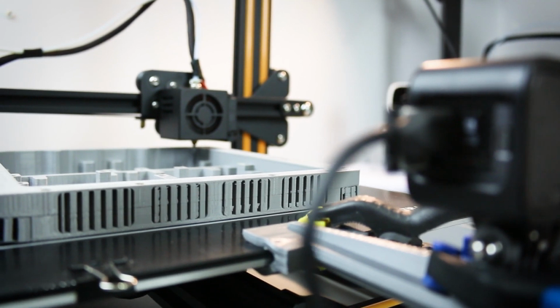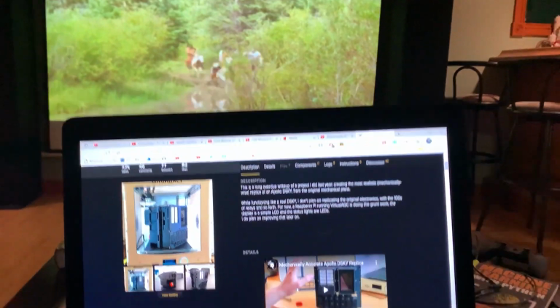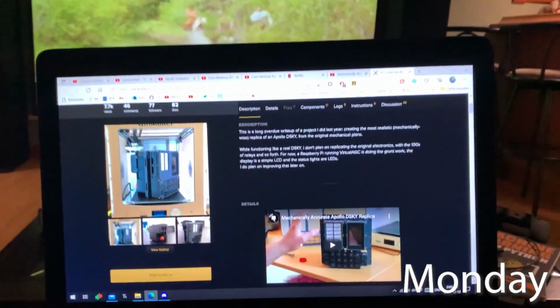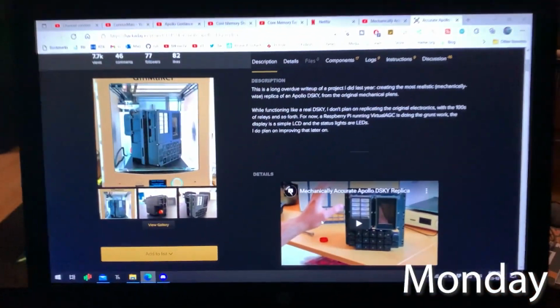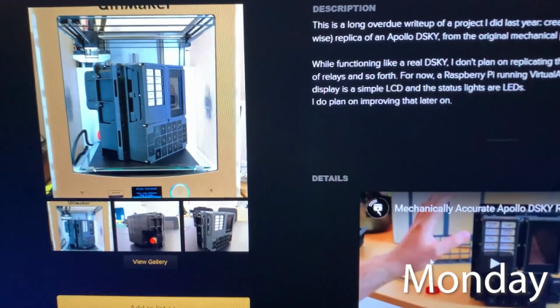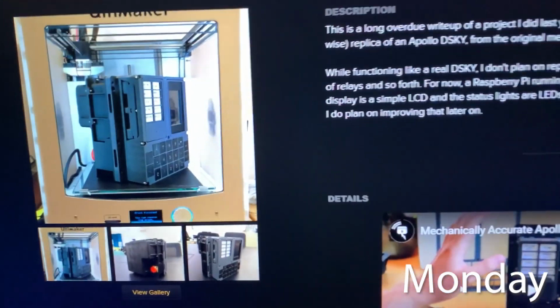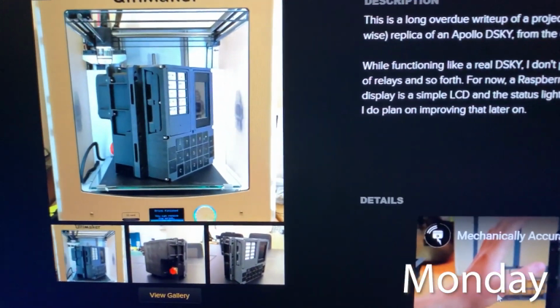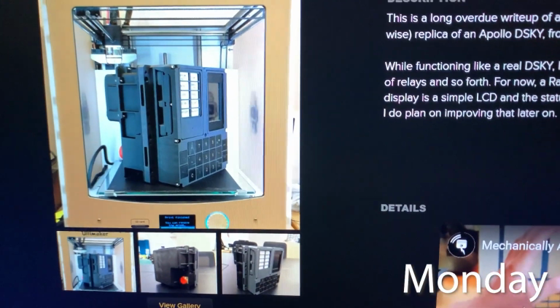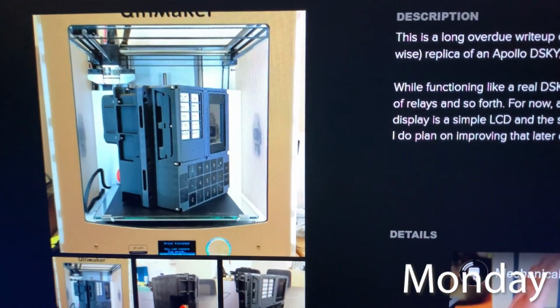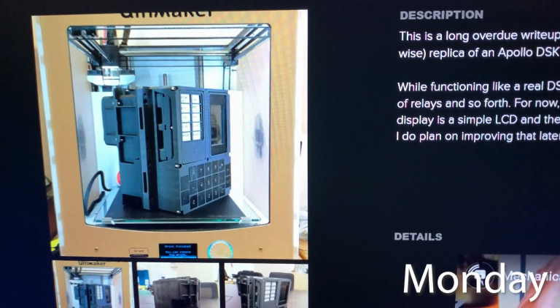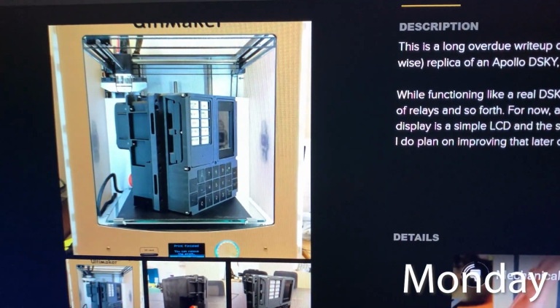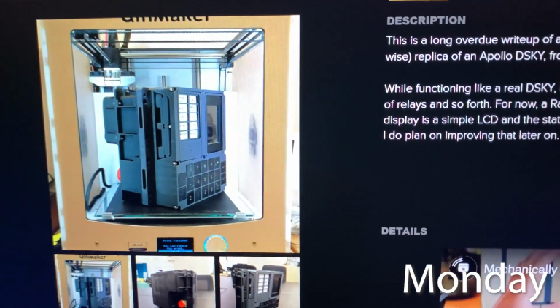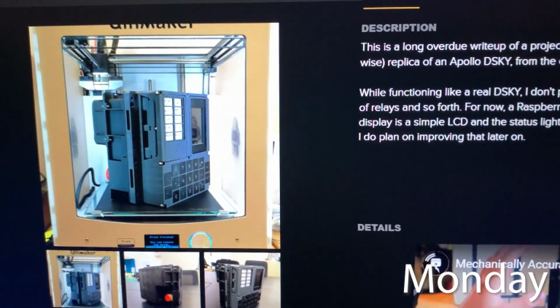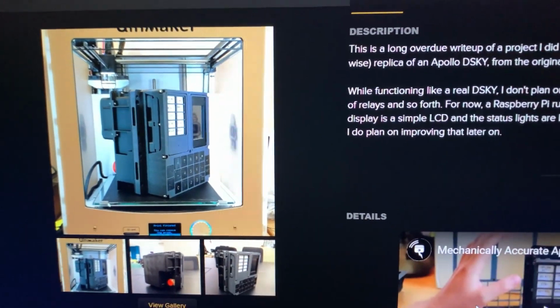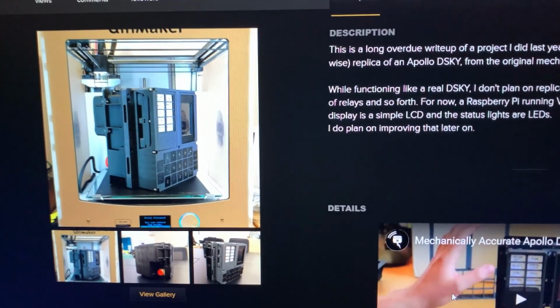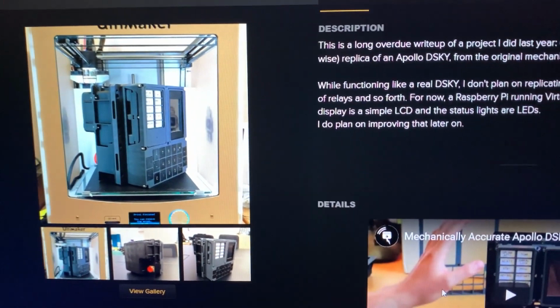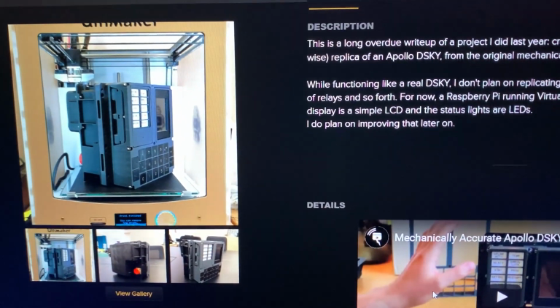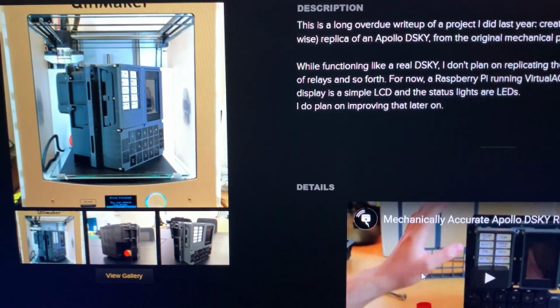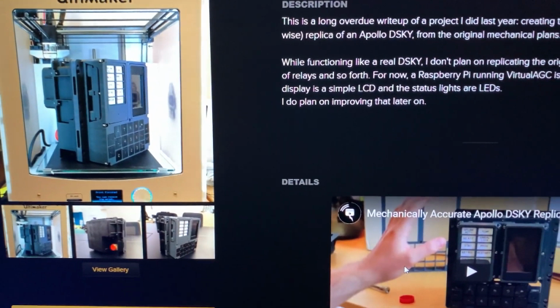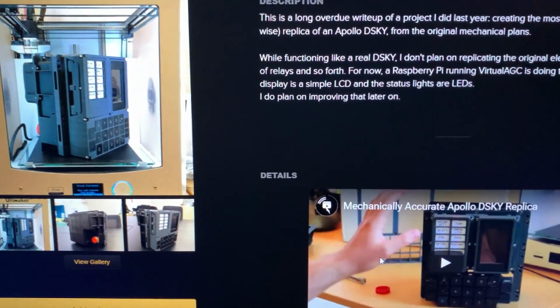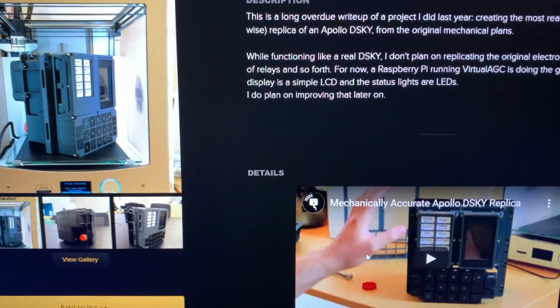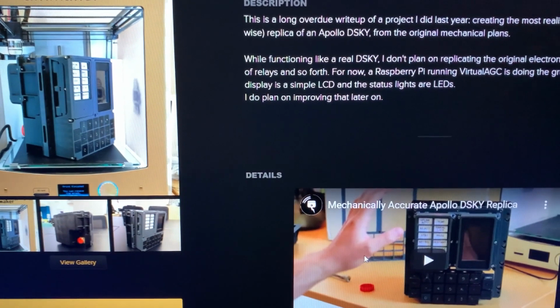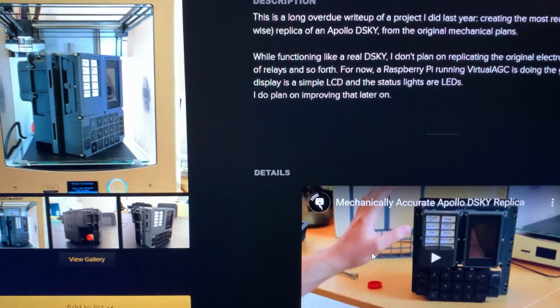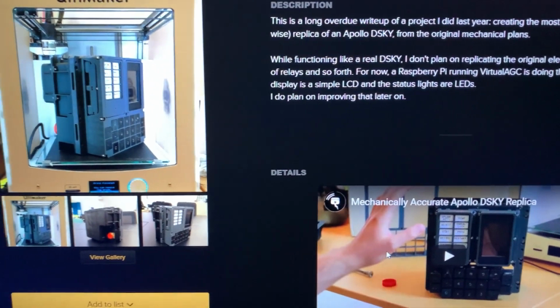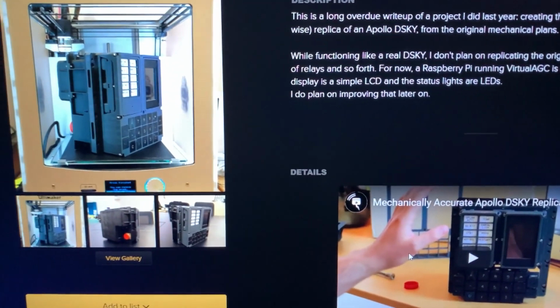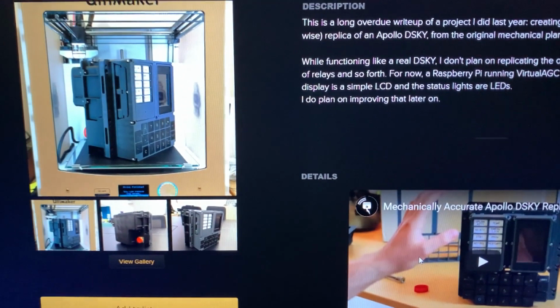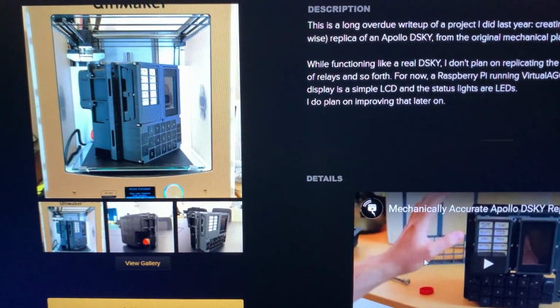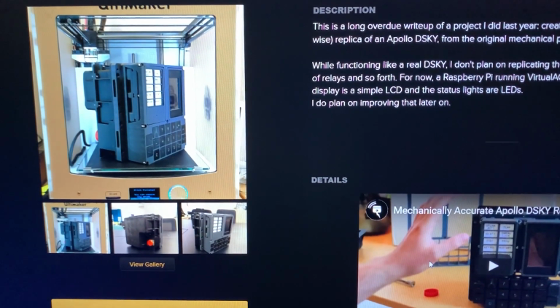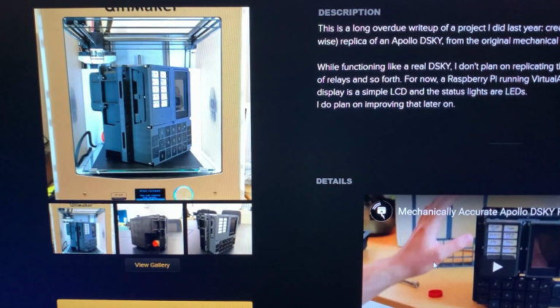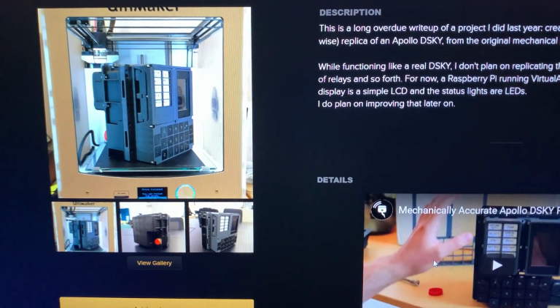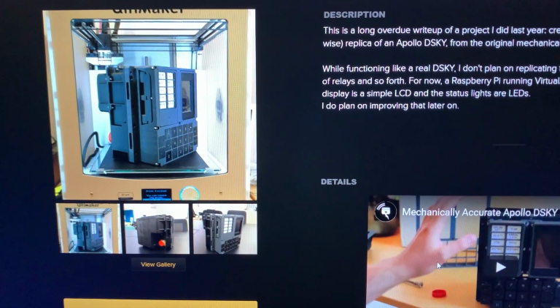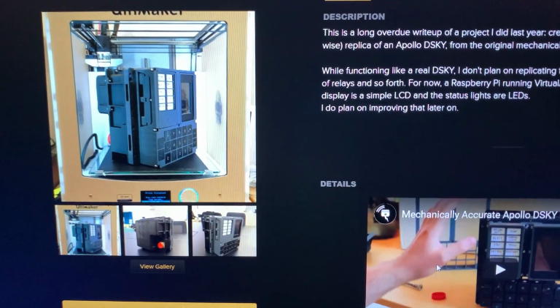Check this out — starting to print the parts for this: a full-scale Apollo DSKY, the user interface that the Apollo astronauts used. This is gonna be fun.